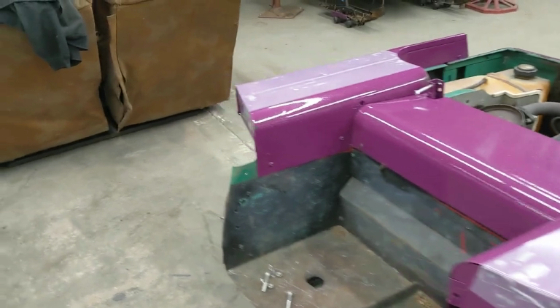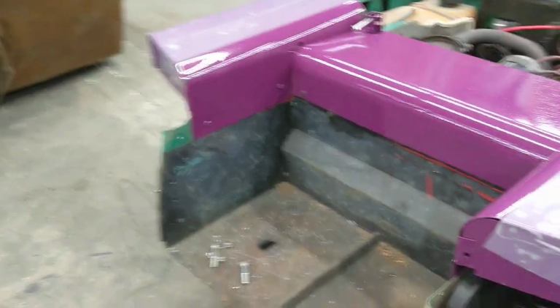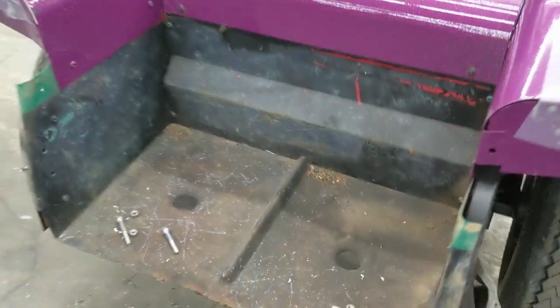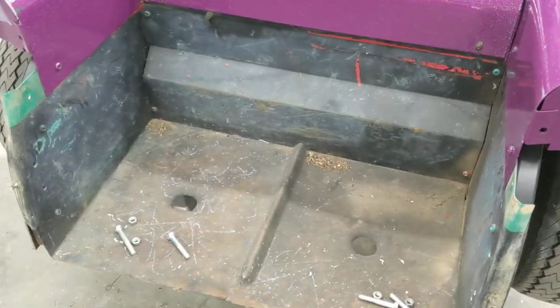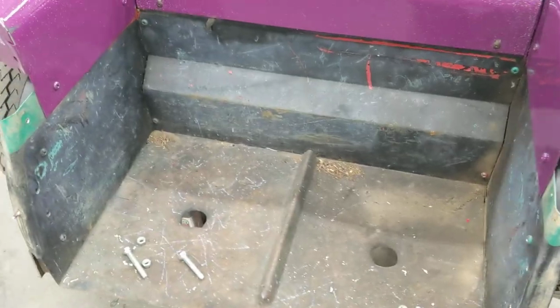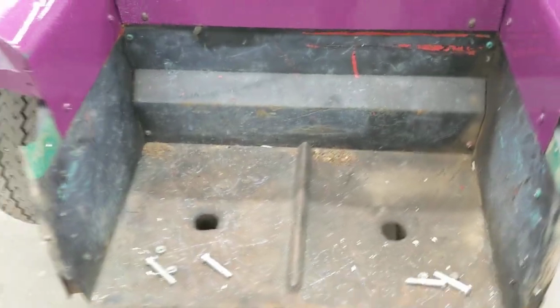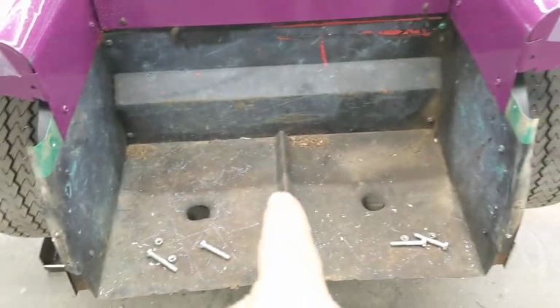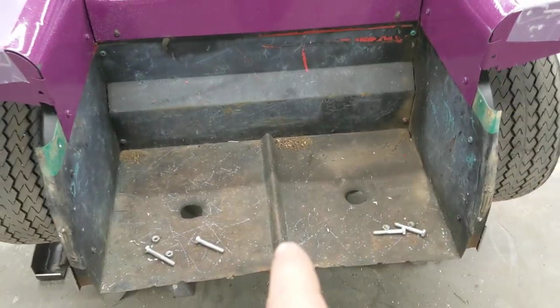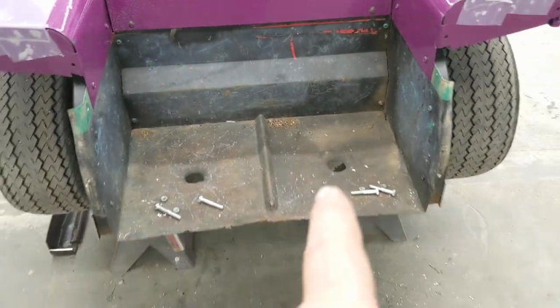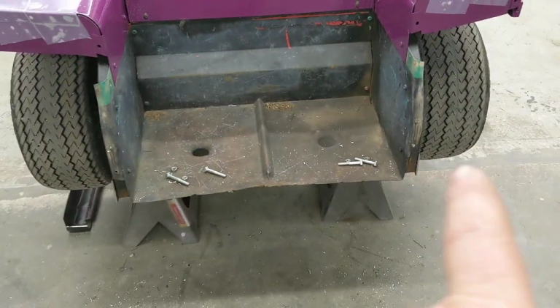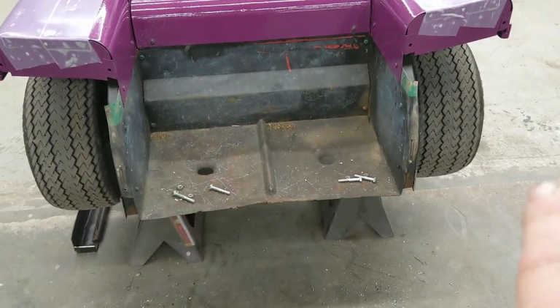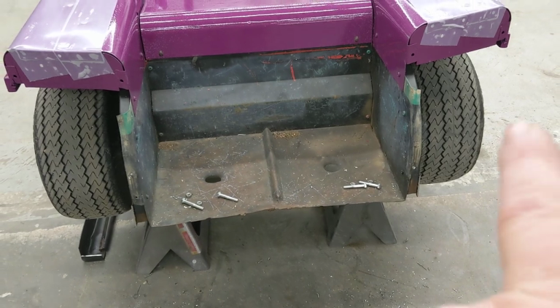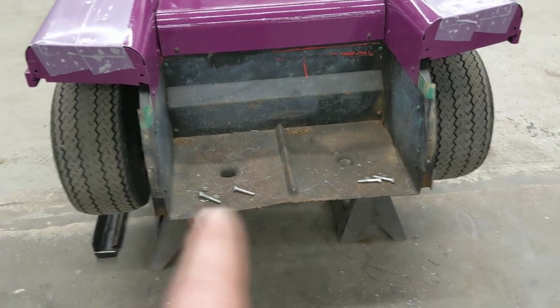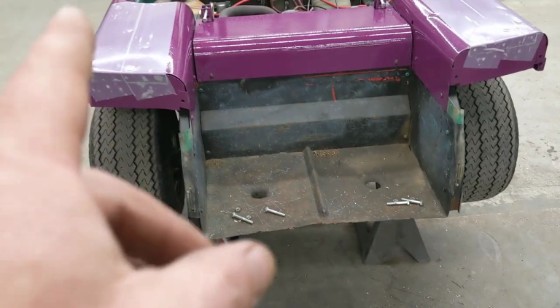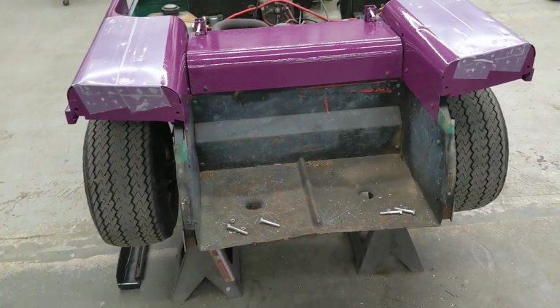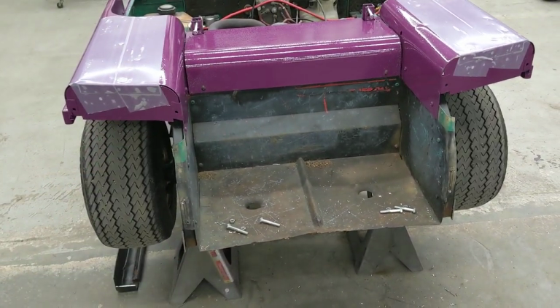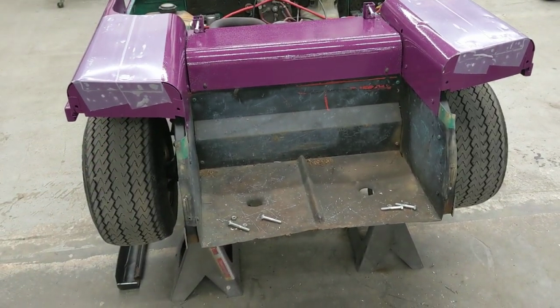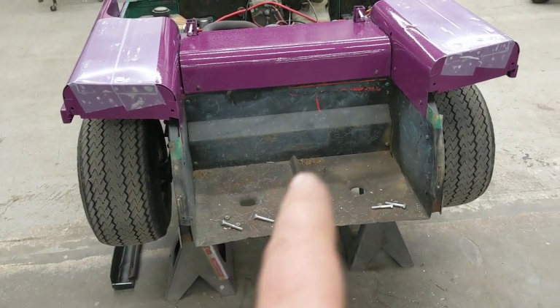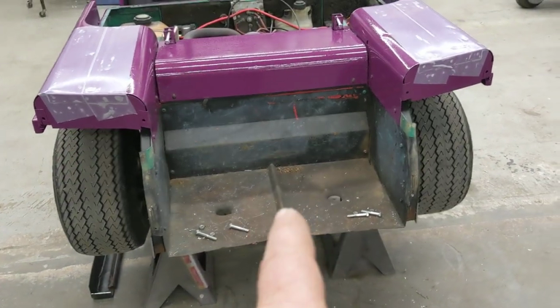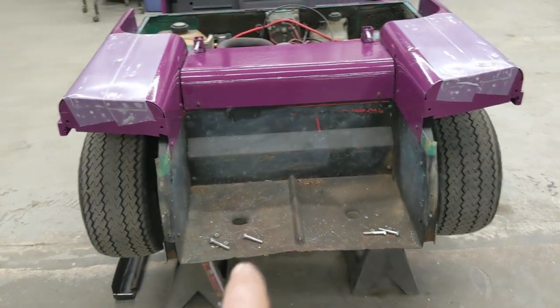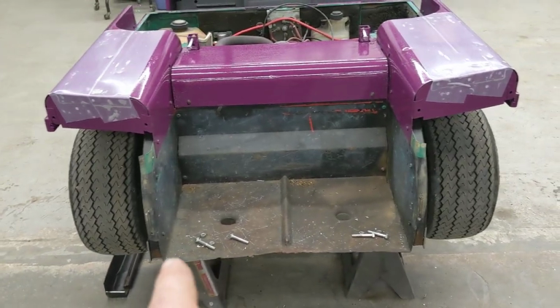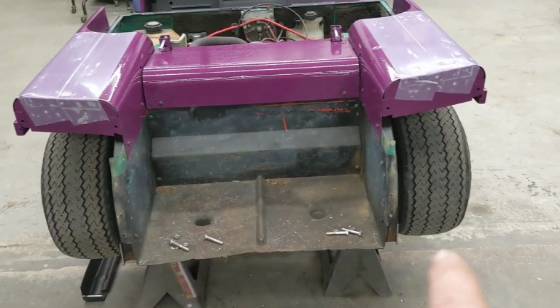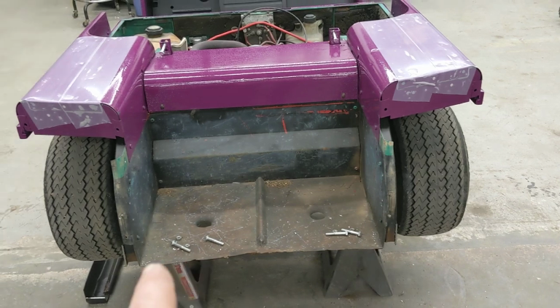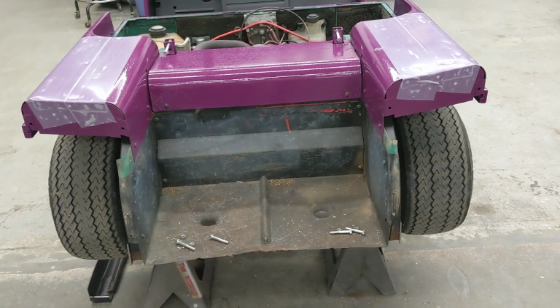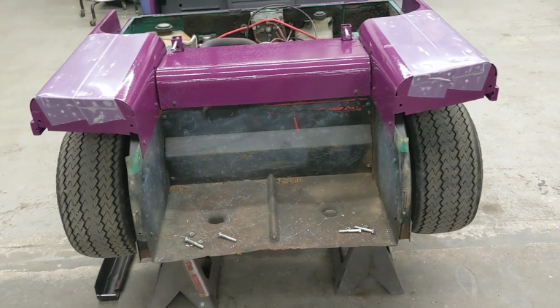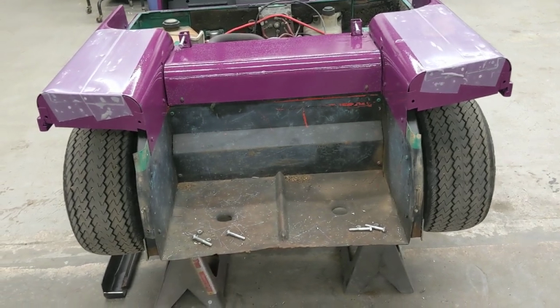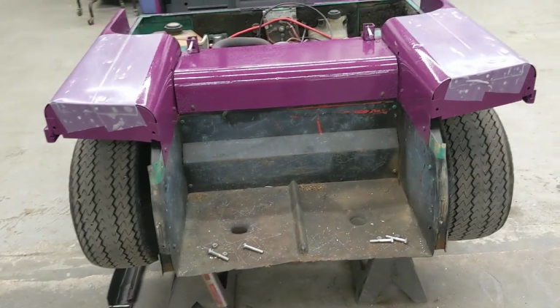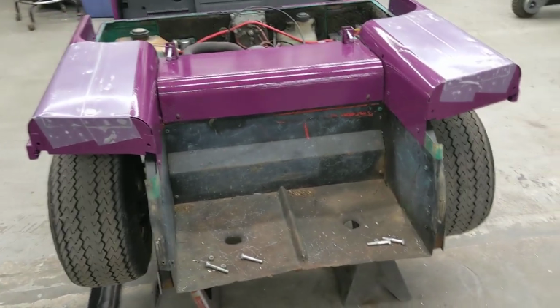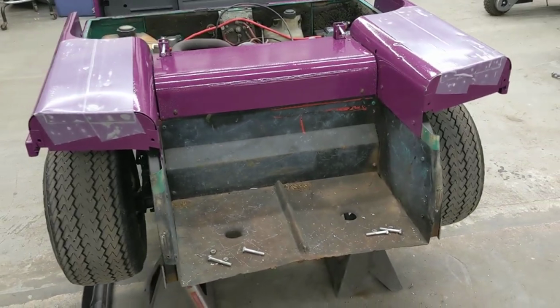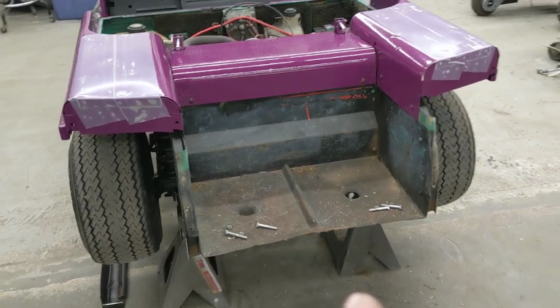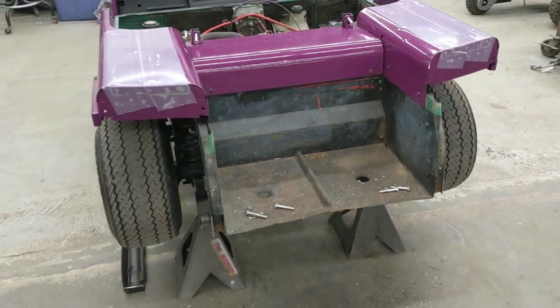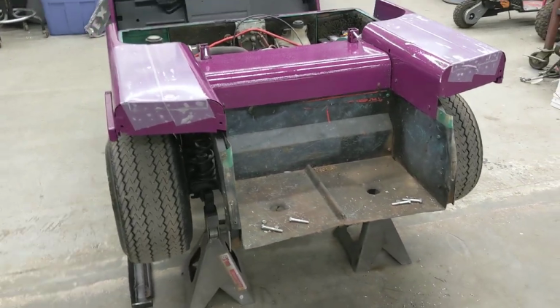I'll be painting this hood piece black yet — I just had to stick it in here to mock up for getting my box mounted, so I'll get that painted. I'm also going to make a new bumper in the back with a tow hitch on it to be able to tow a wagon and stuff around with it.